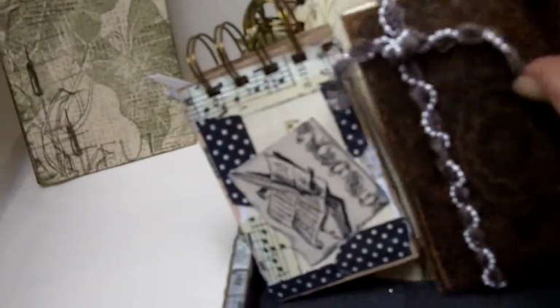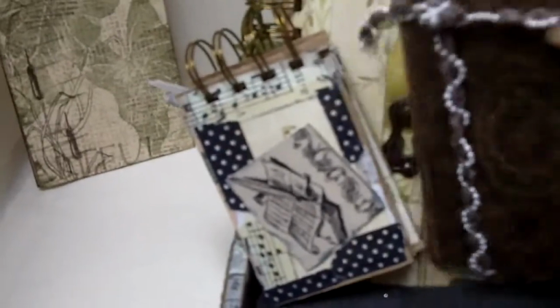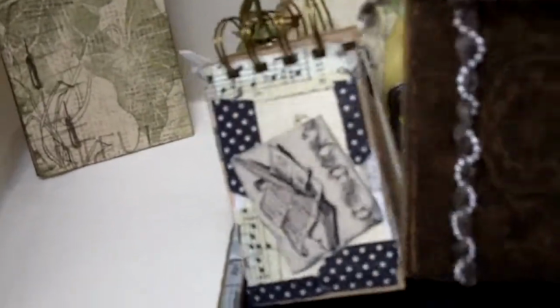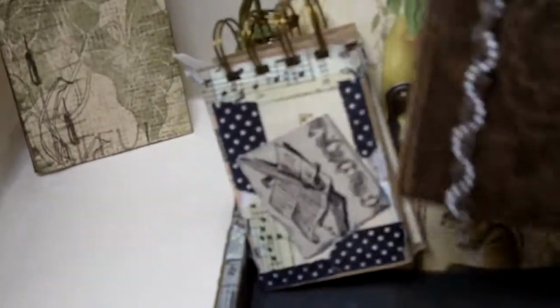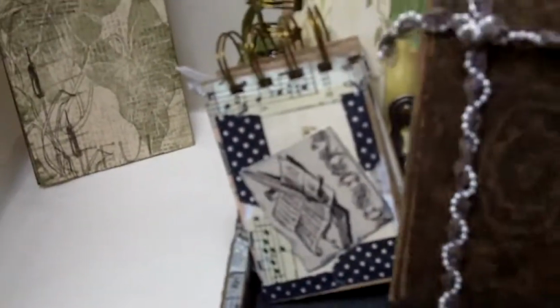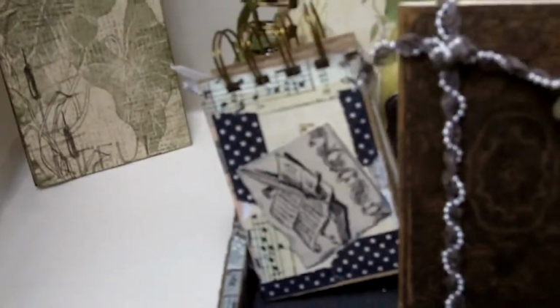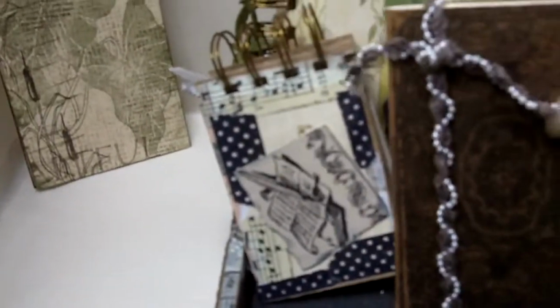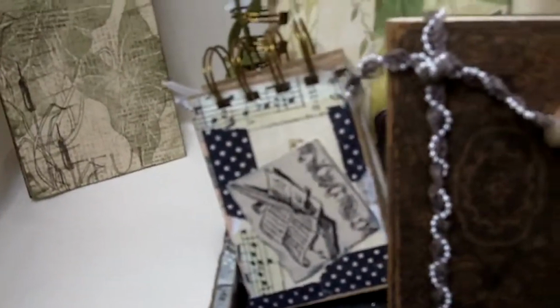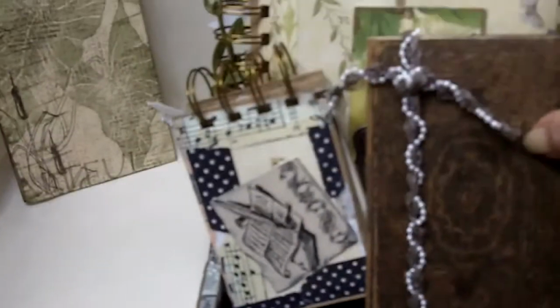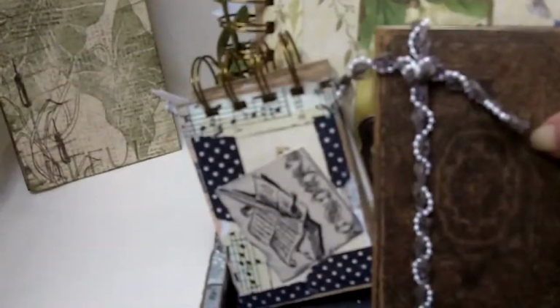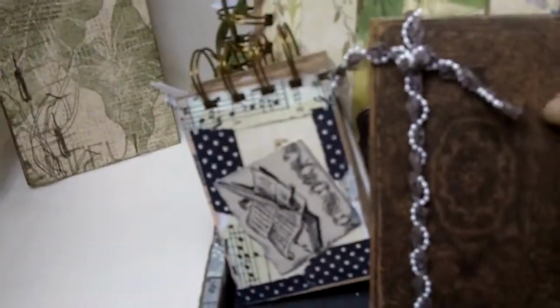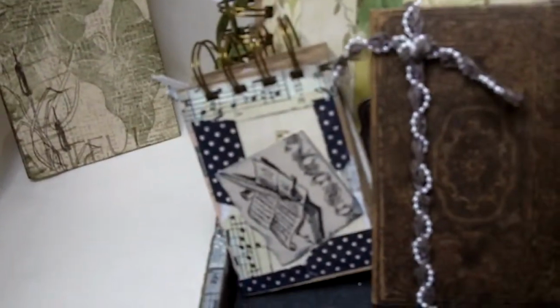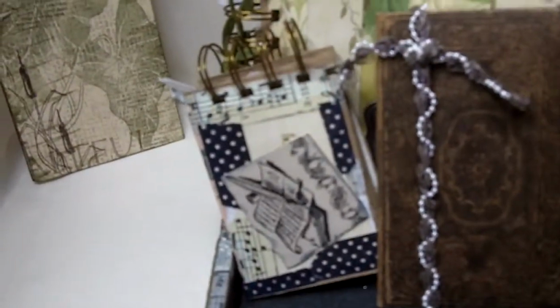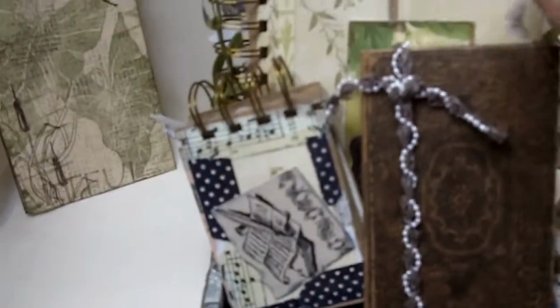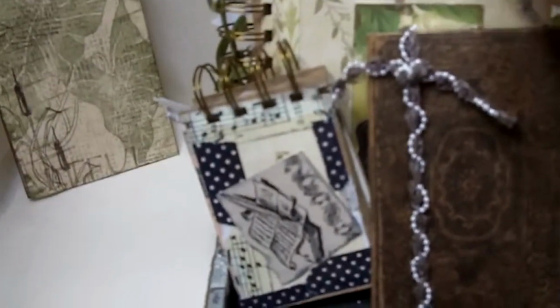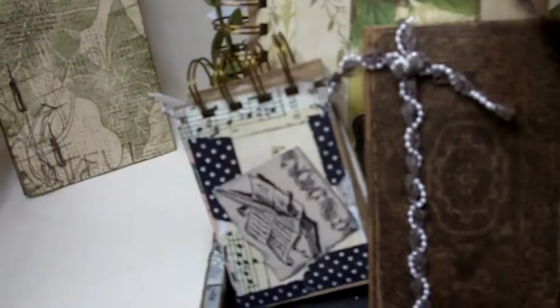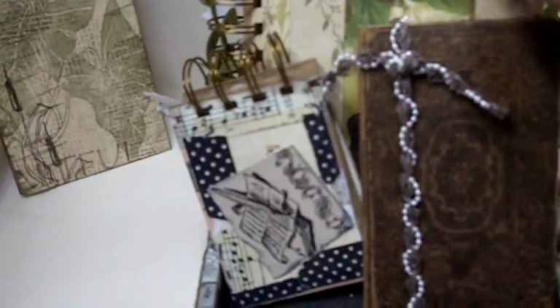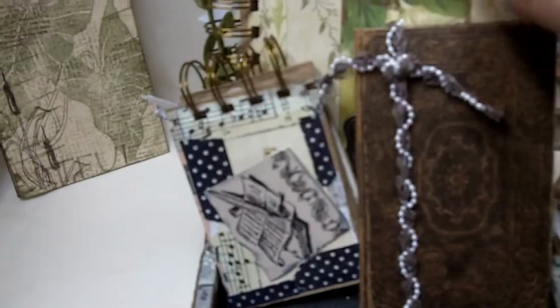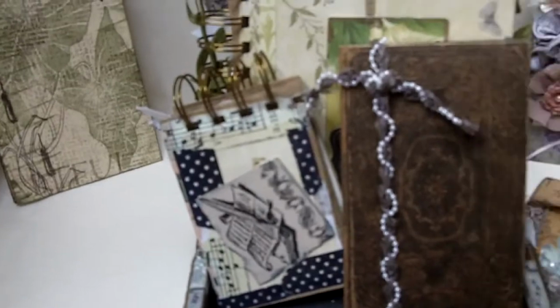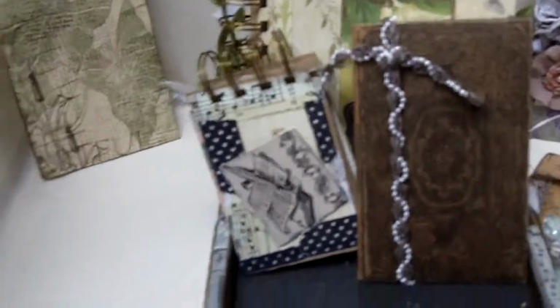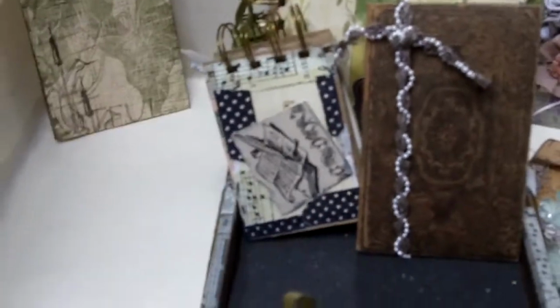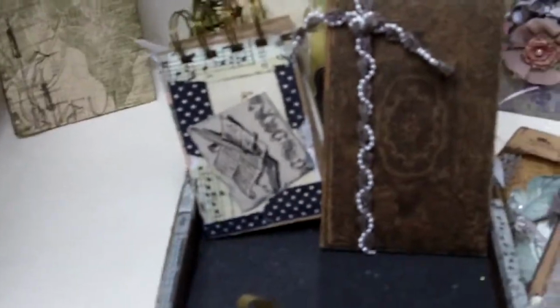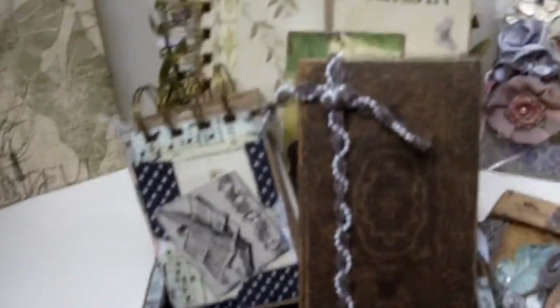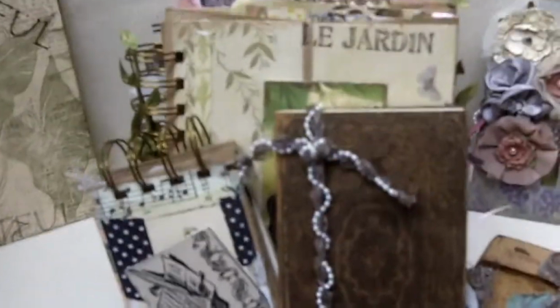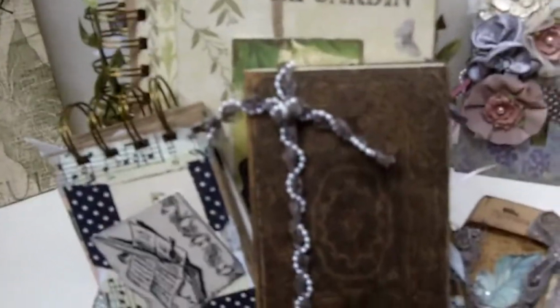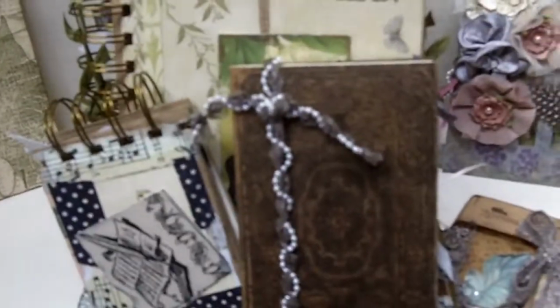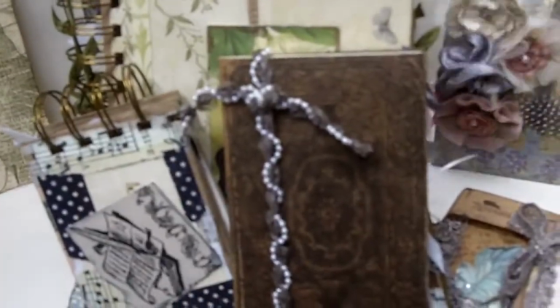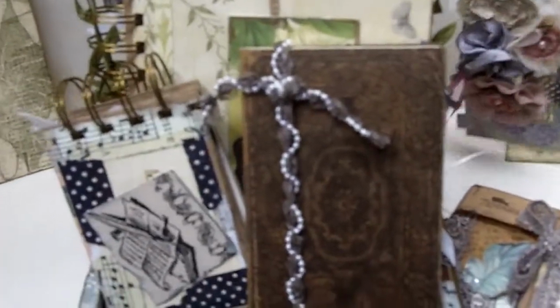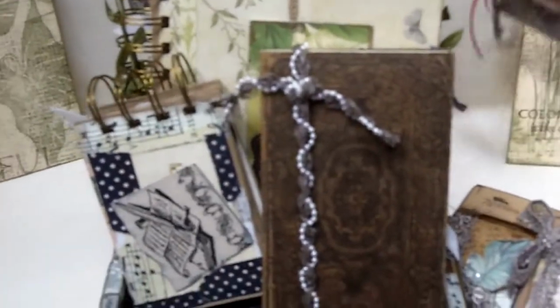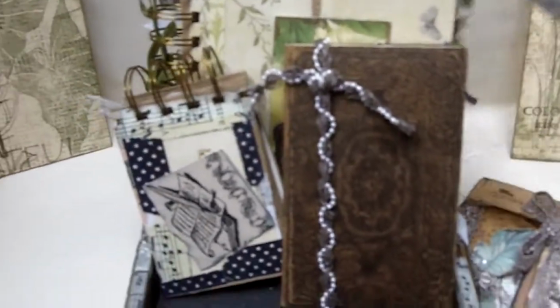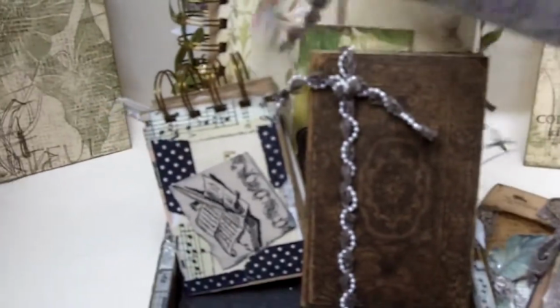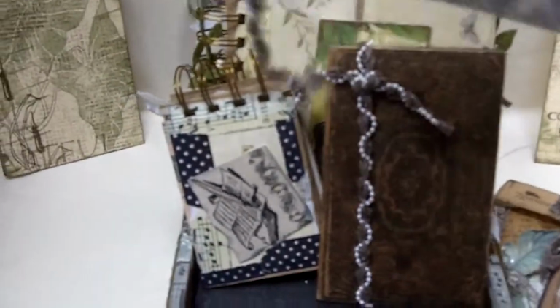There are more books — you've already seen that one on YouTube. I already did a video on that and Viva la Paris. I just wanted you to see some of the things that I made with mine.